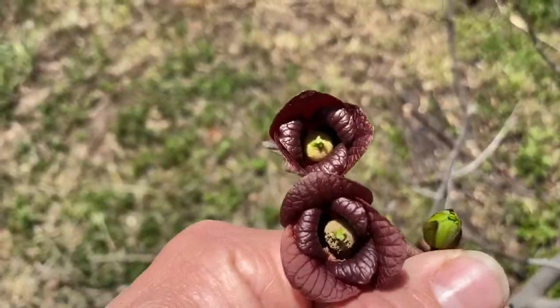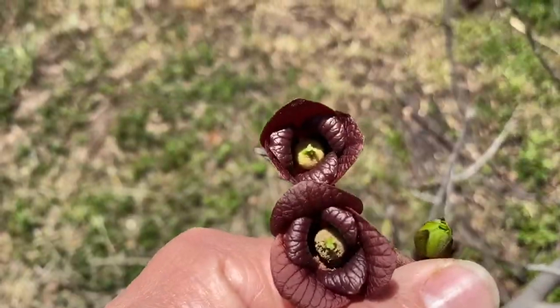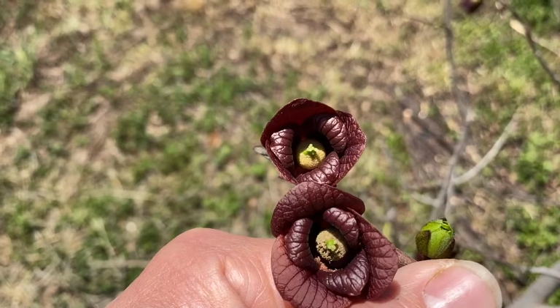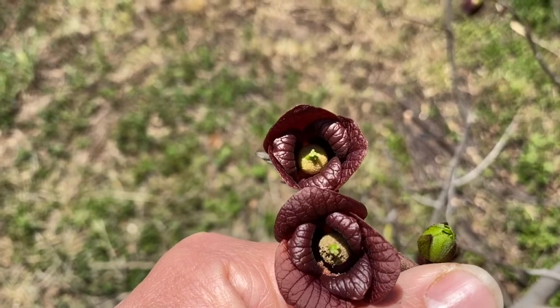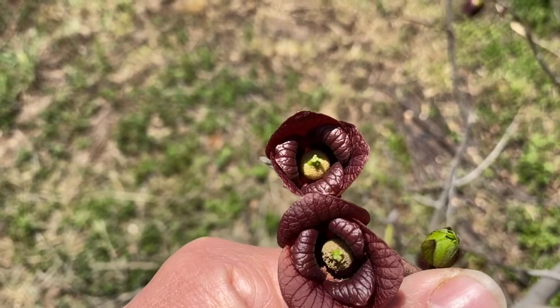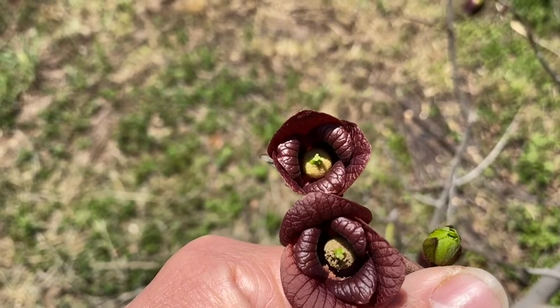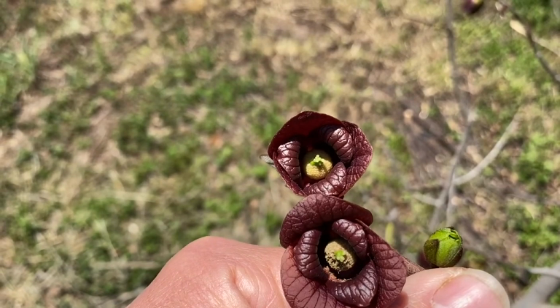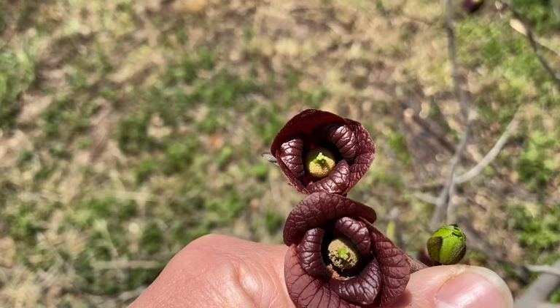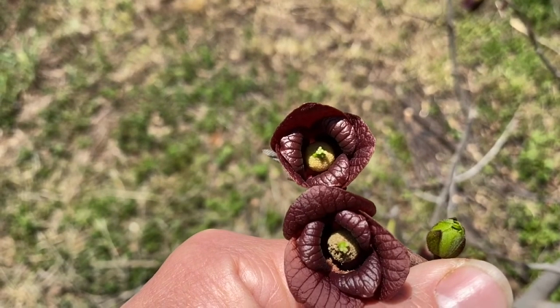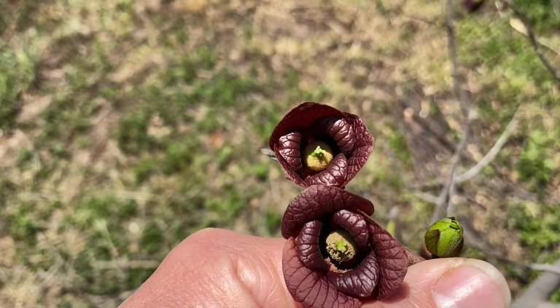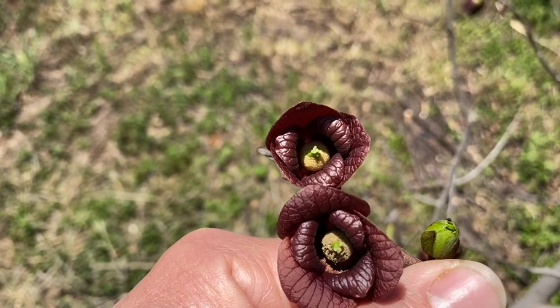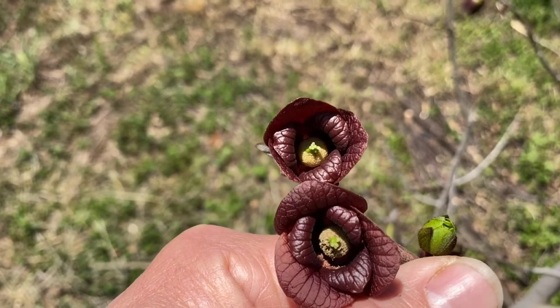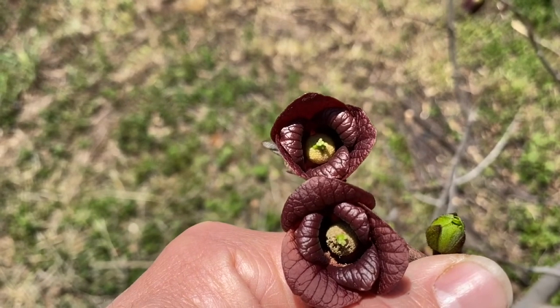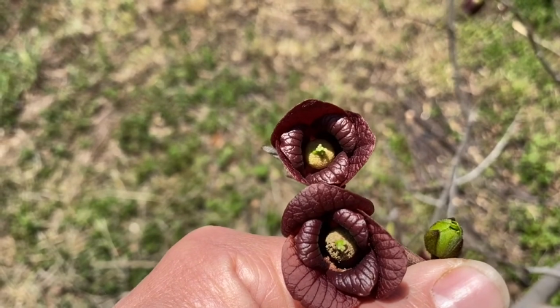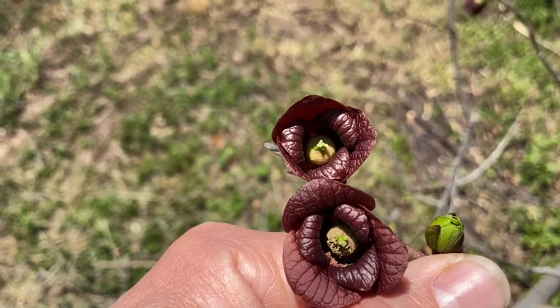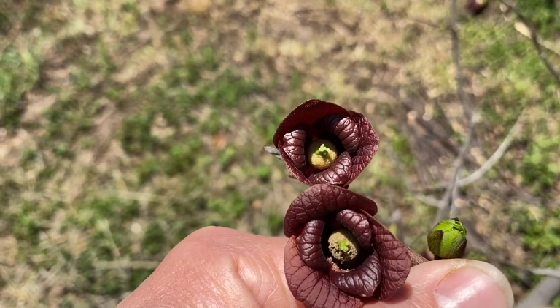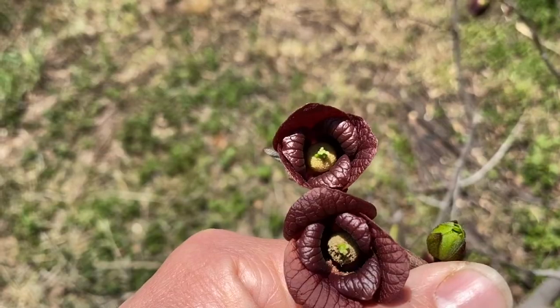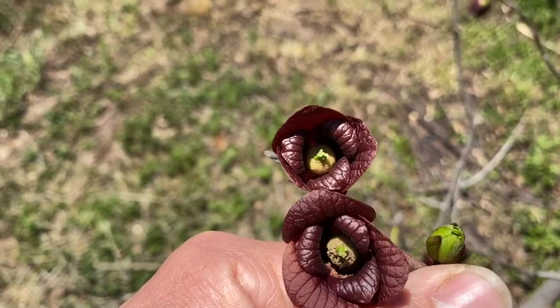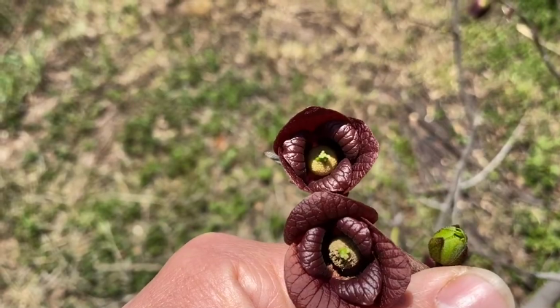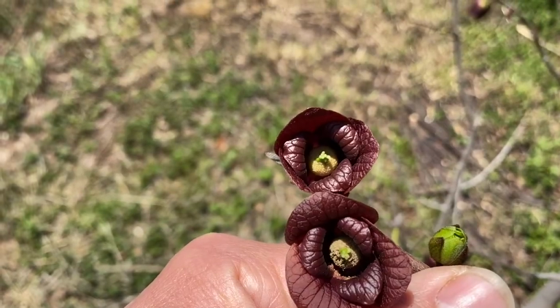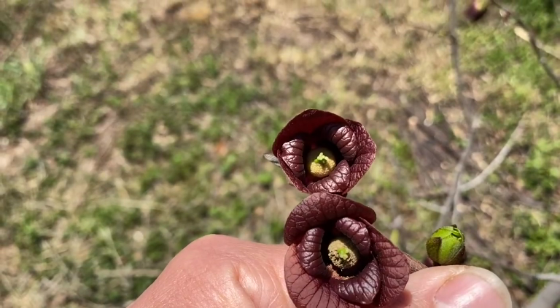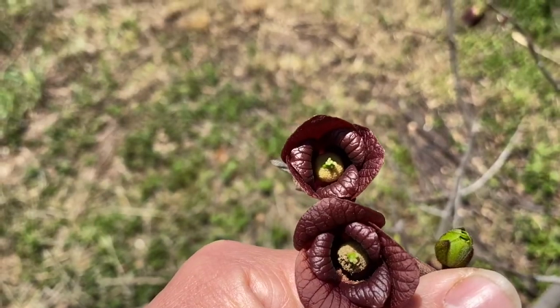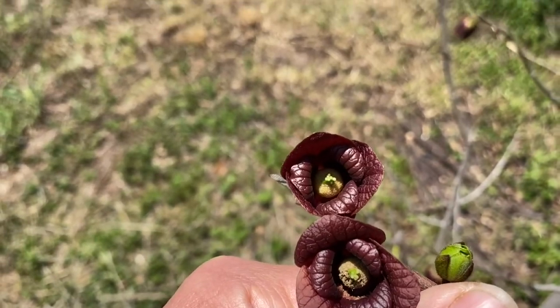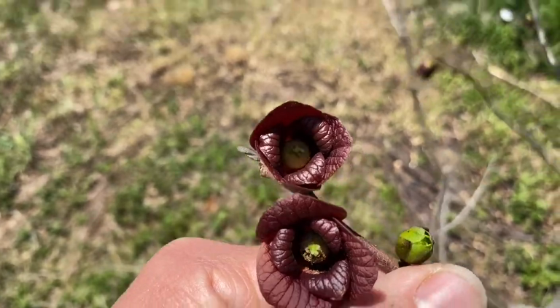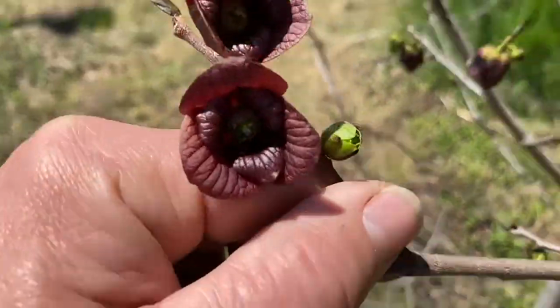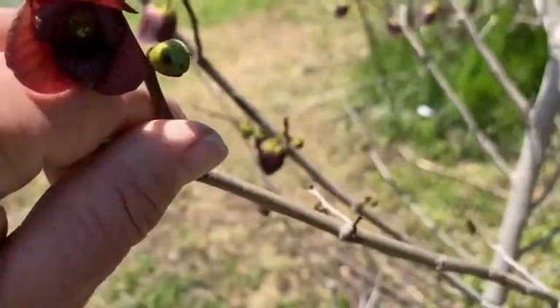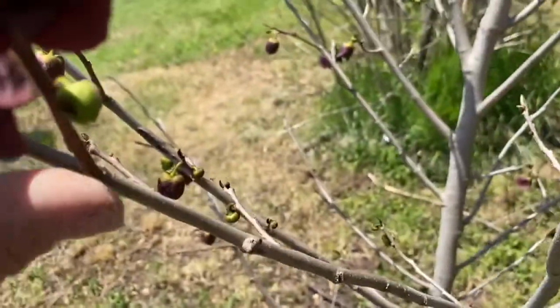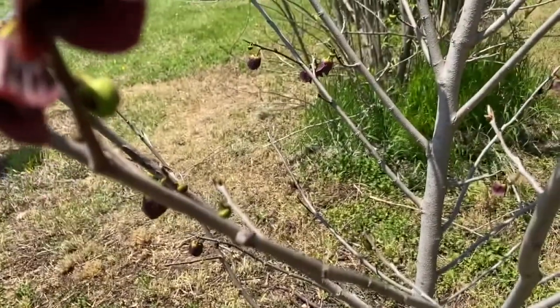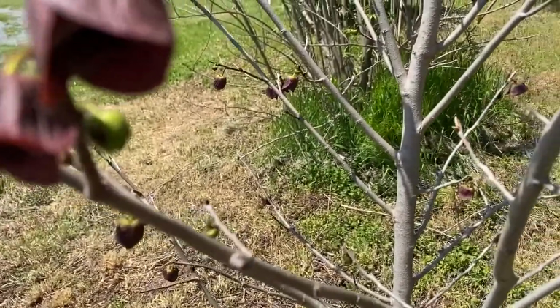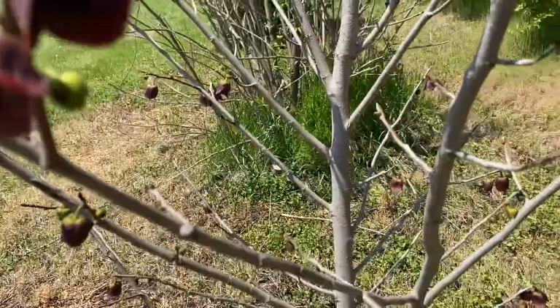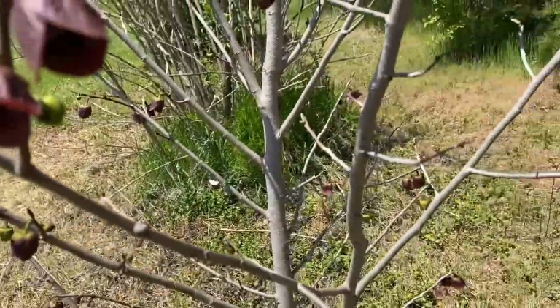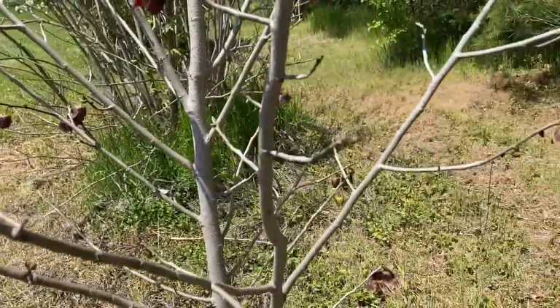What we're going to do is collect pollen from another variety and bring it over here, and we're going to use a painter's brush and just paint some pollen on there and go ahead and pollinate this.